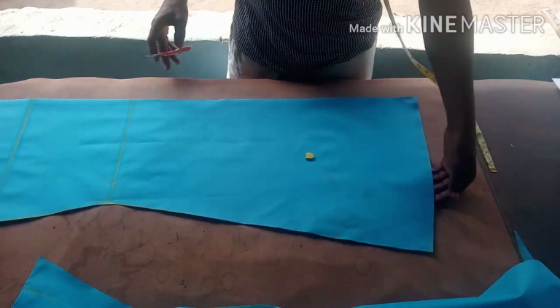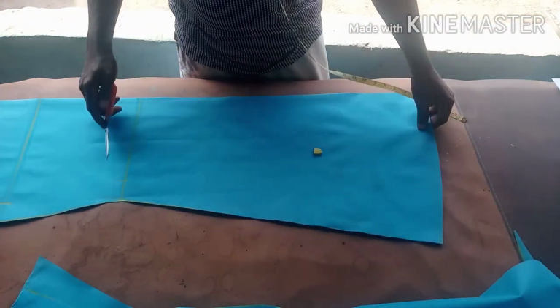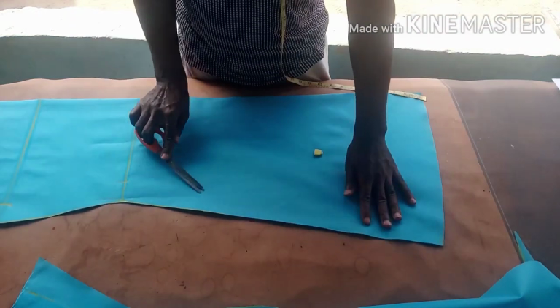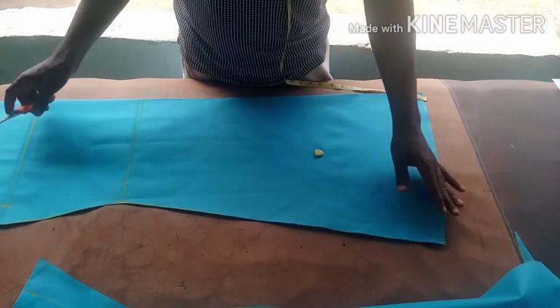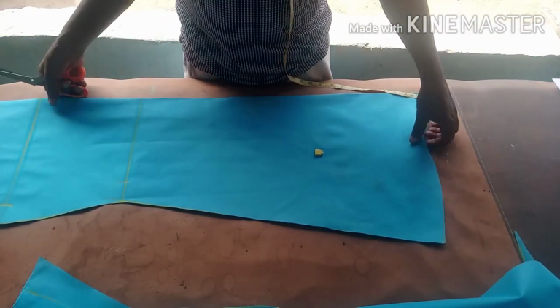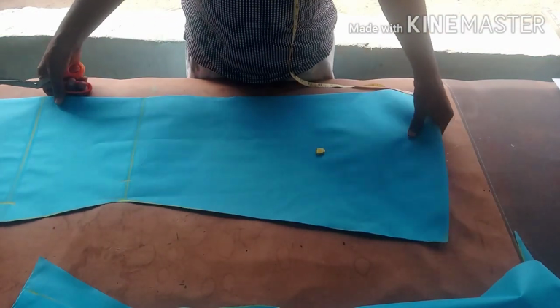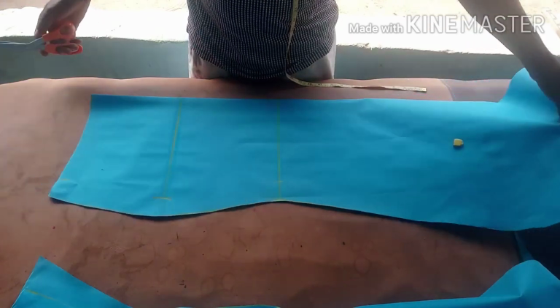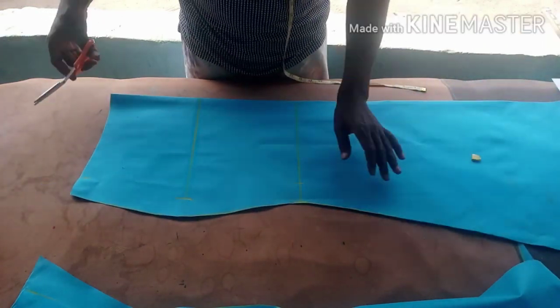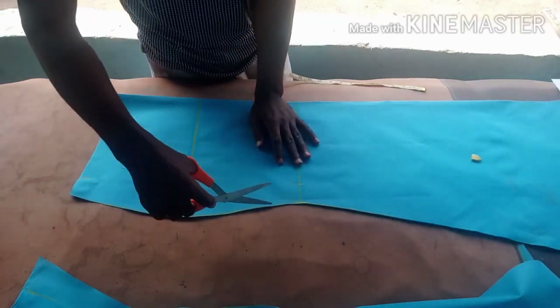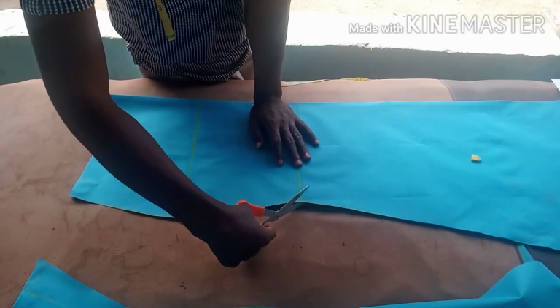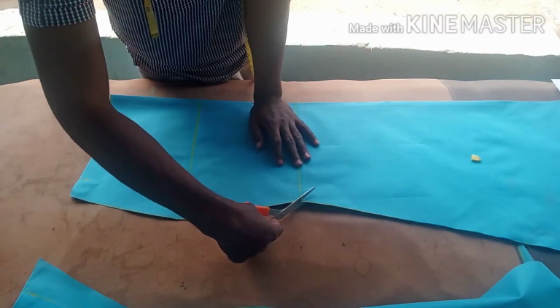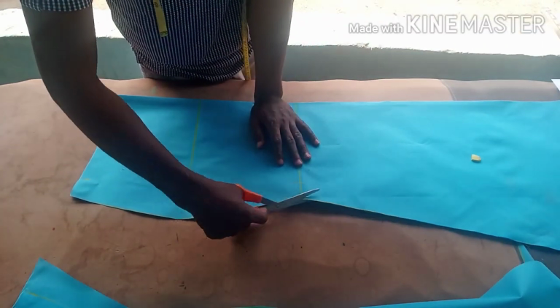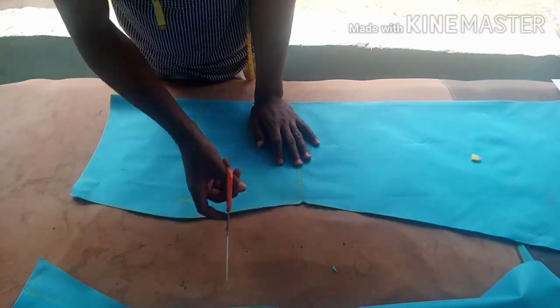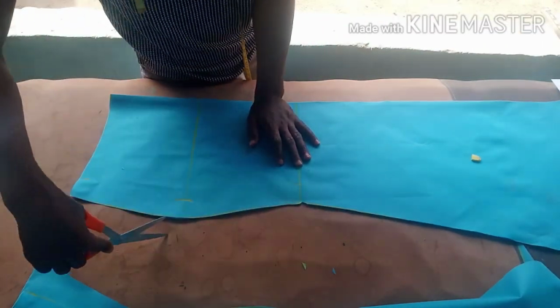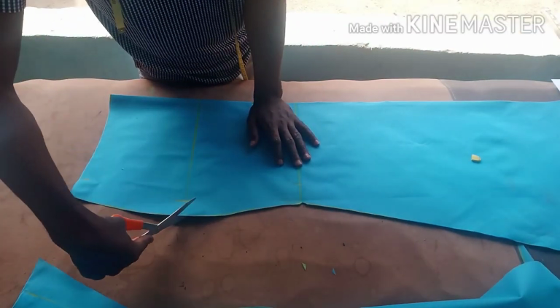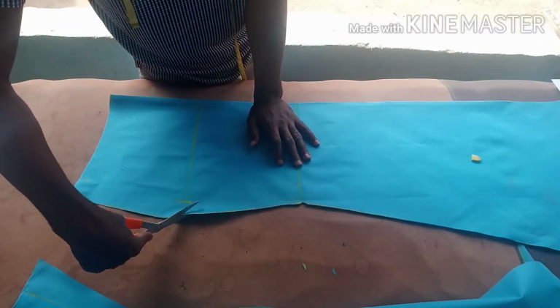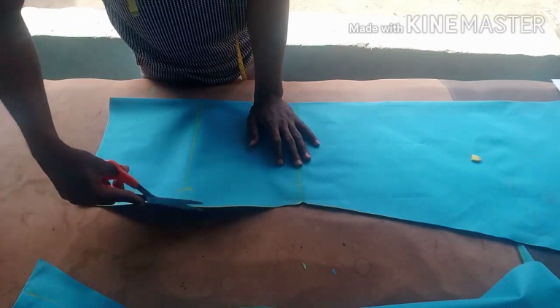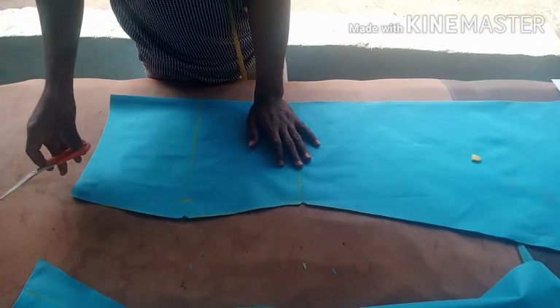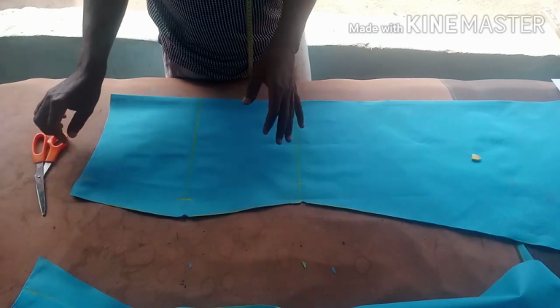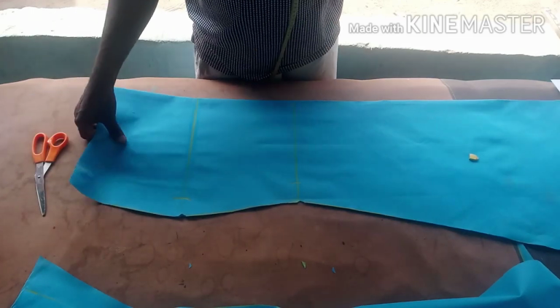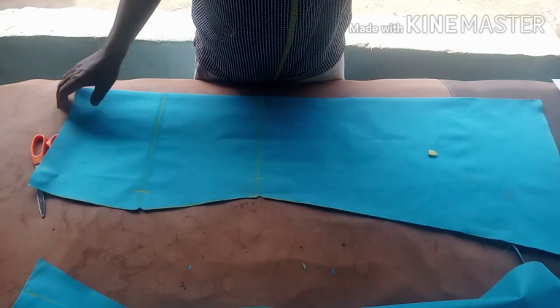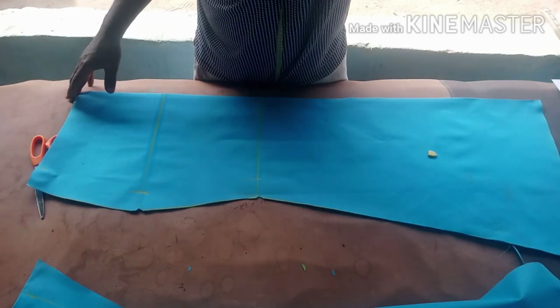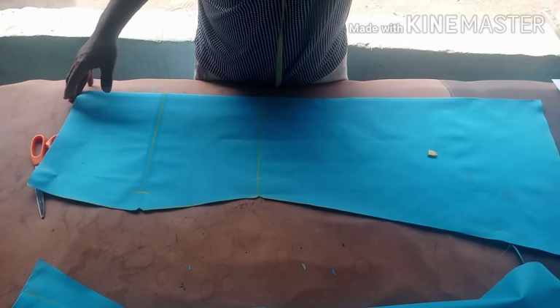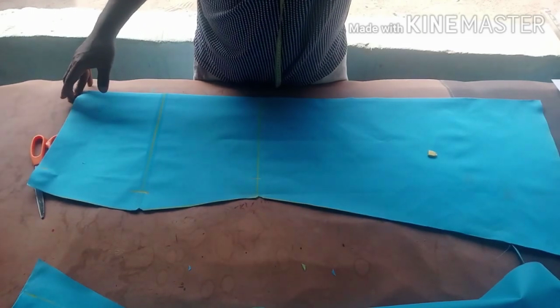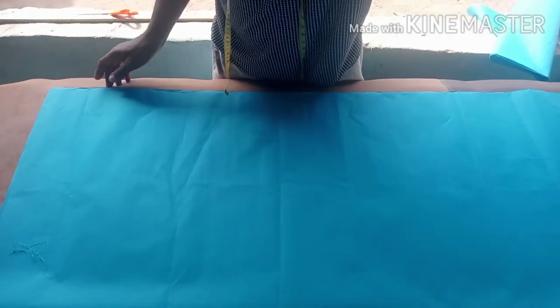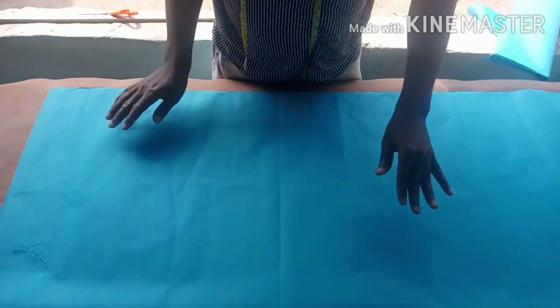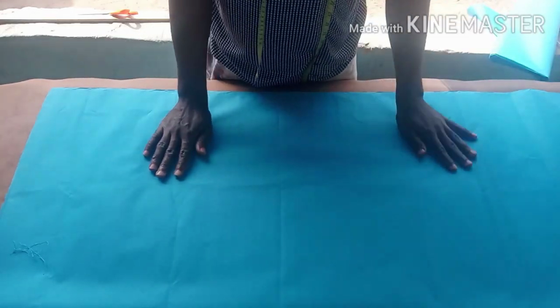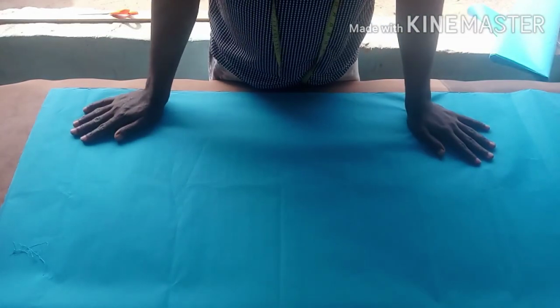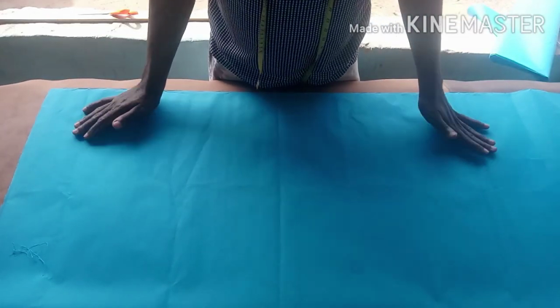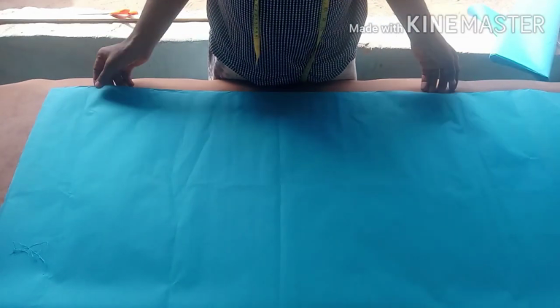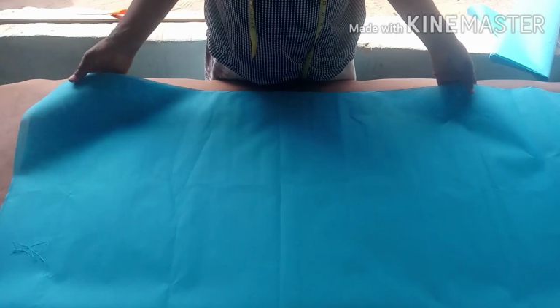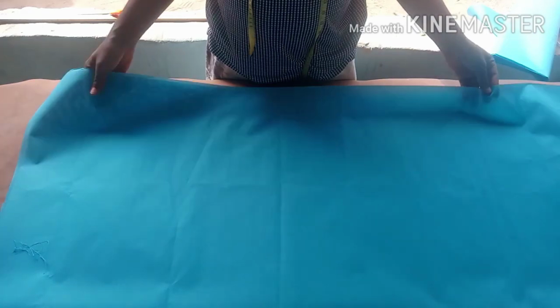It's better this way instead of leaving it straight. Just note the knee line and the measurement area.